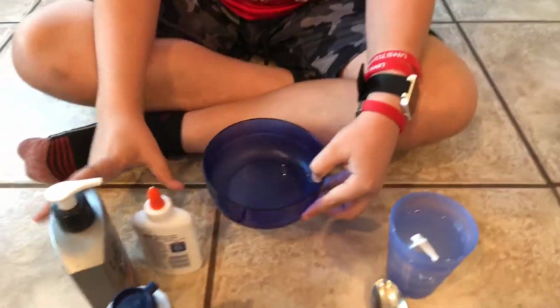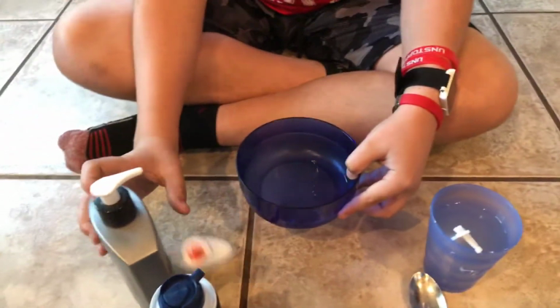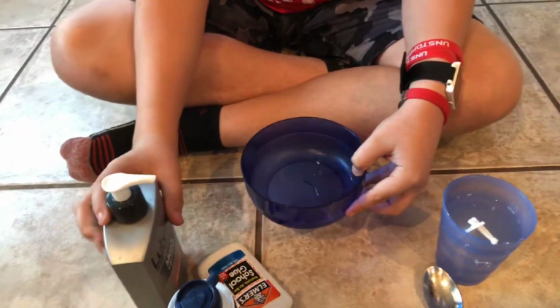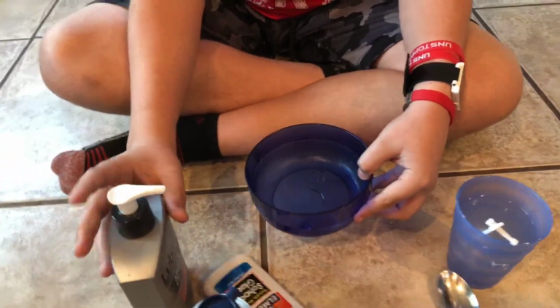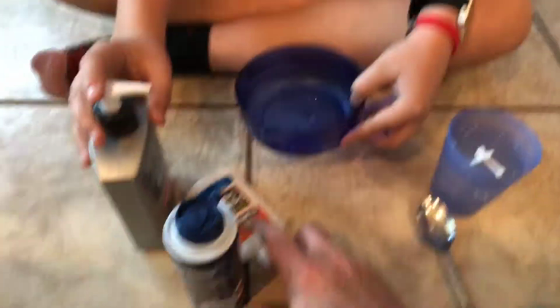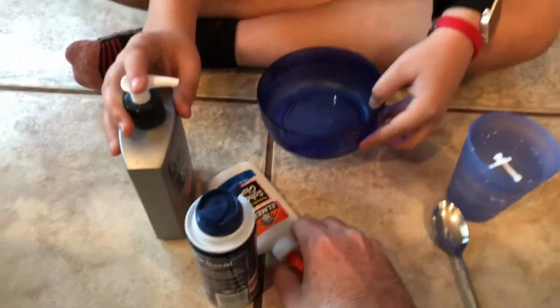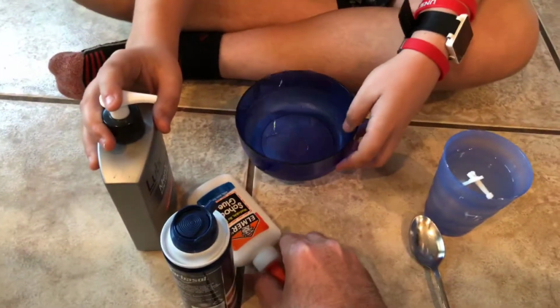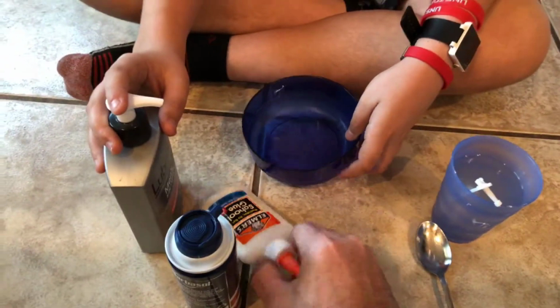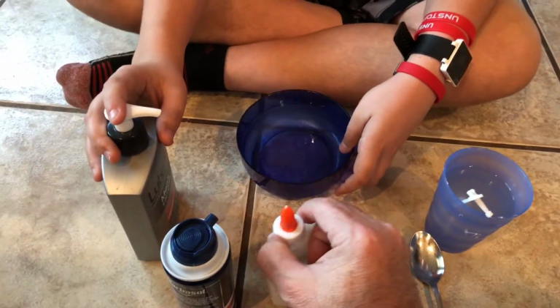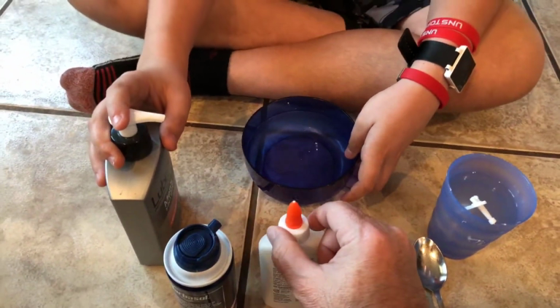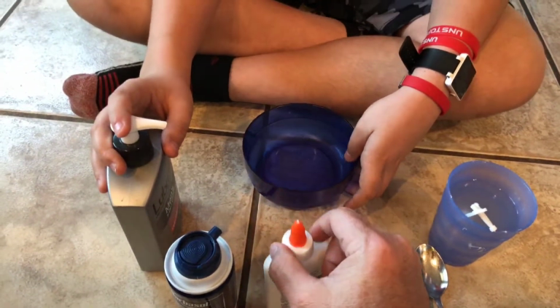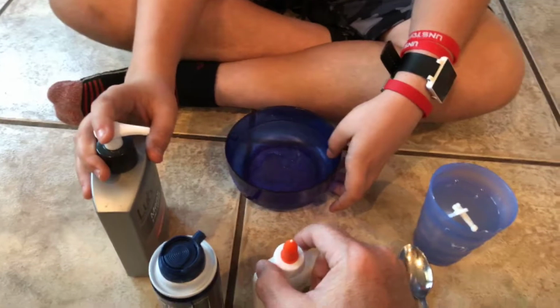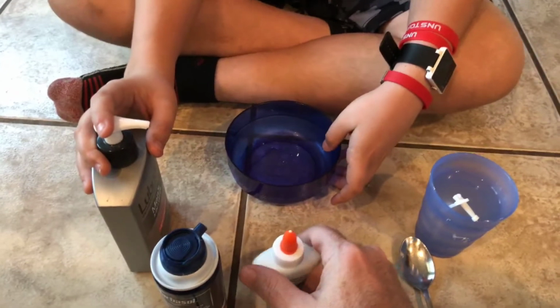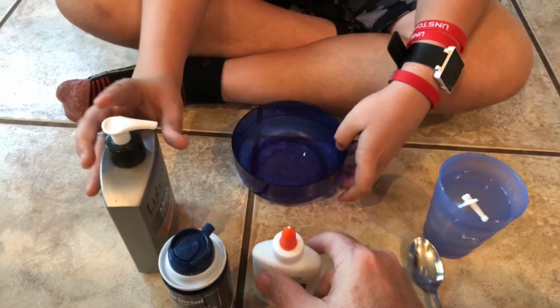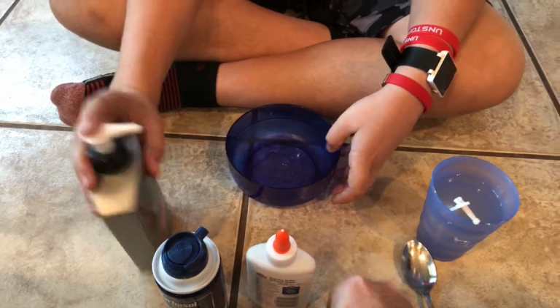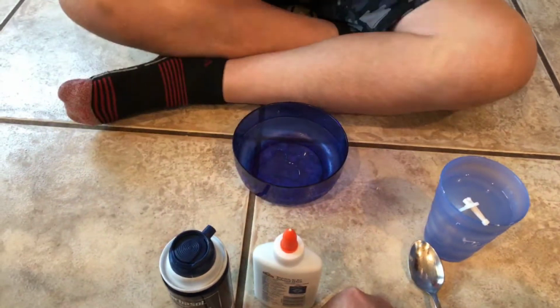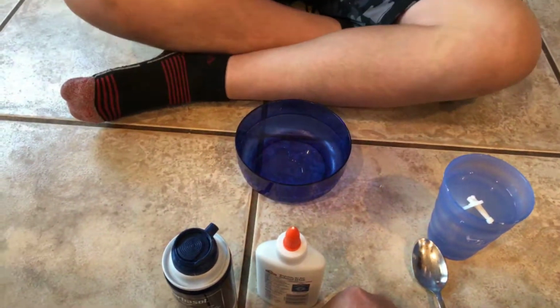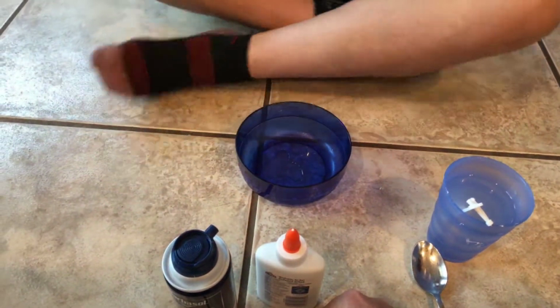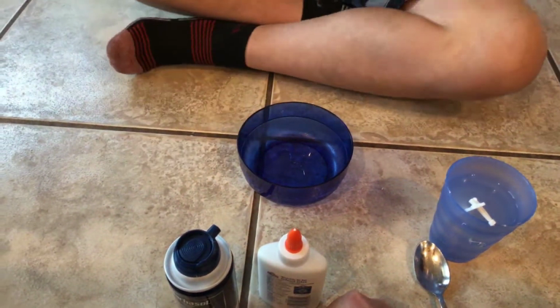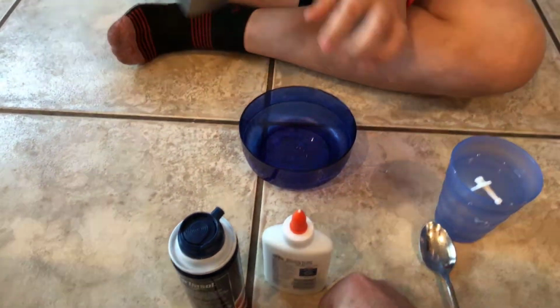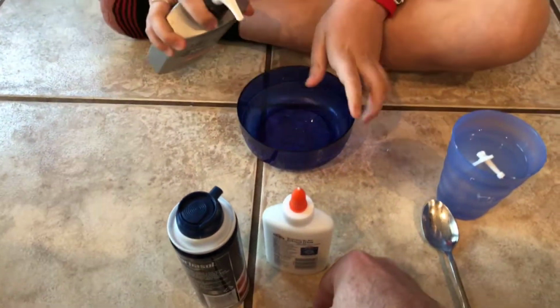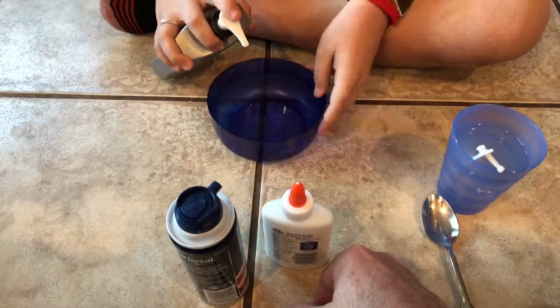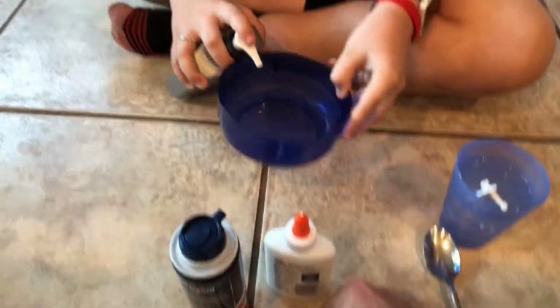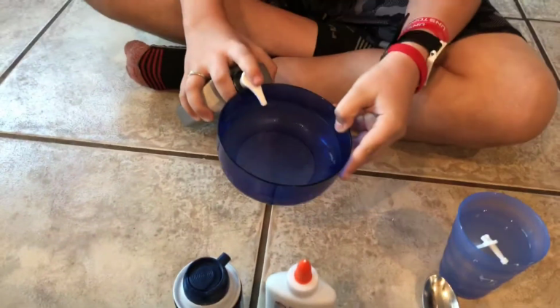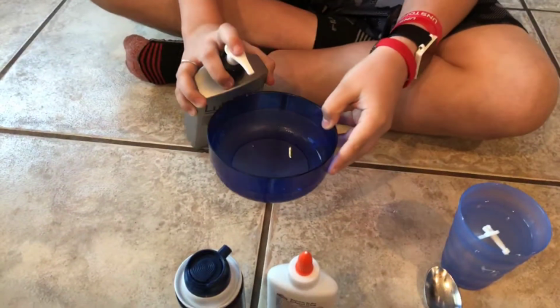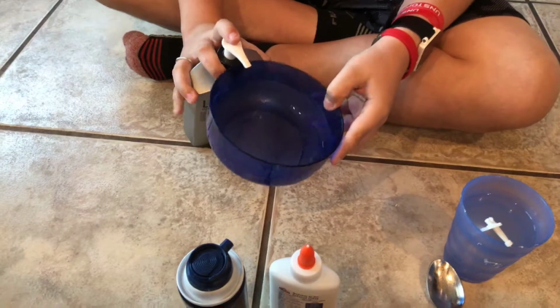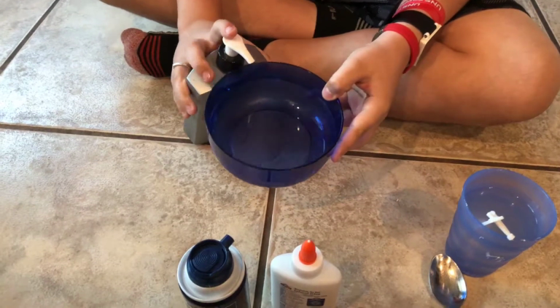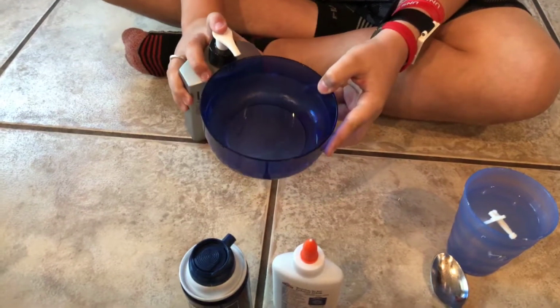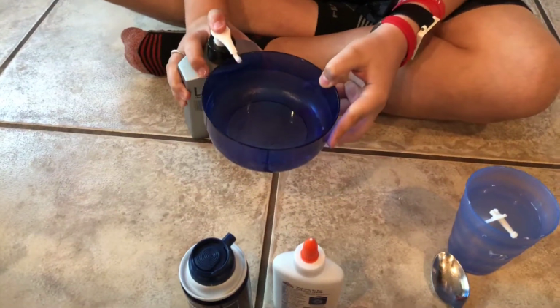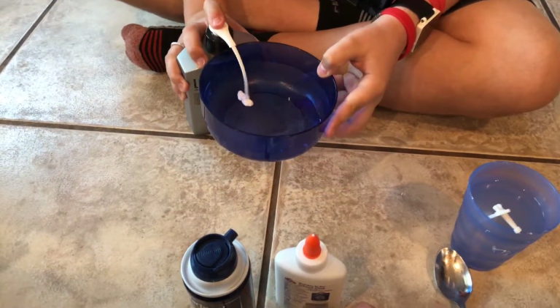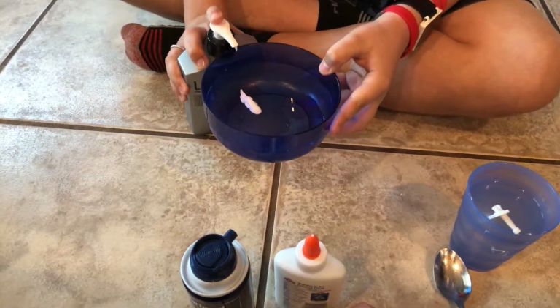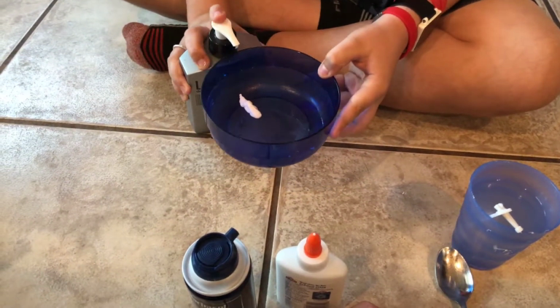I've got some lotion in there. Yeah, I've got the lotion in now. How much? Just a couple squirts.